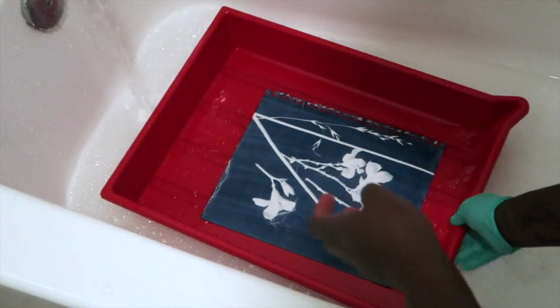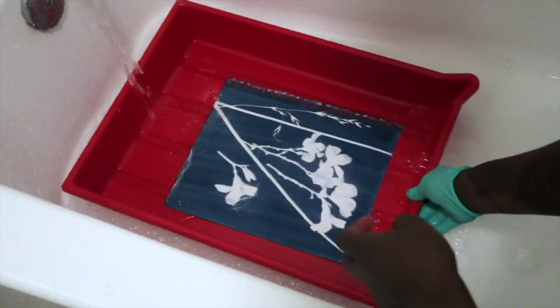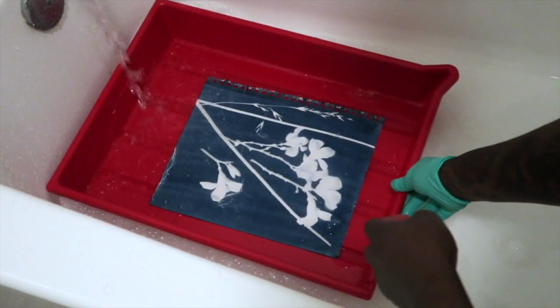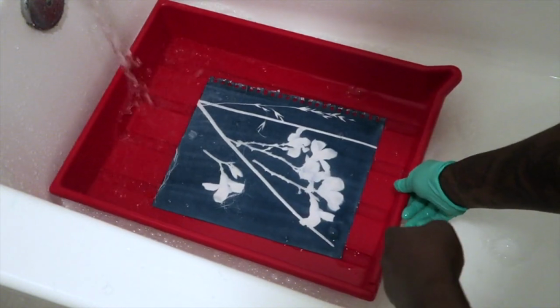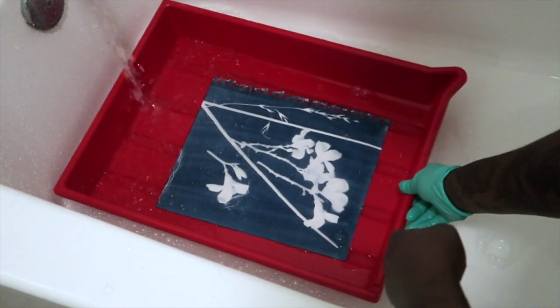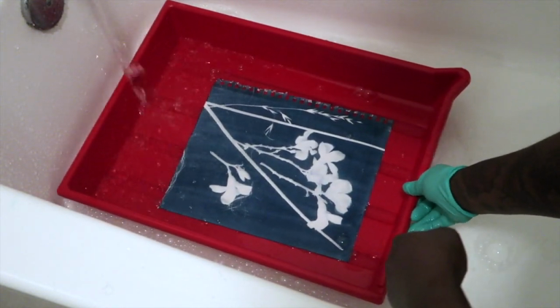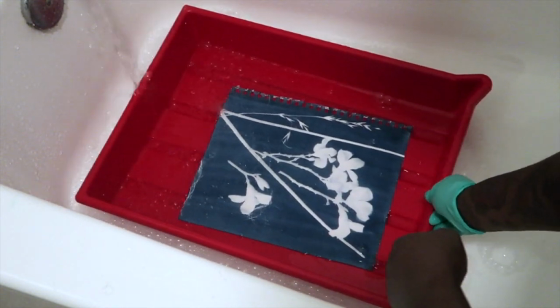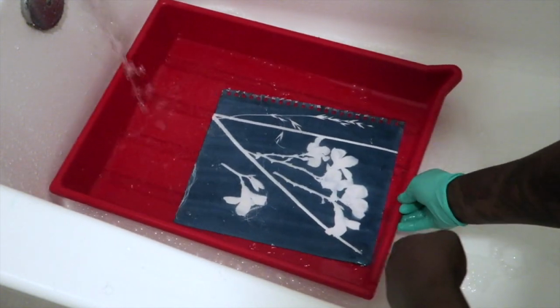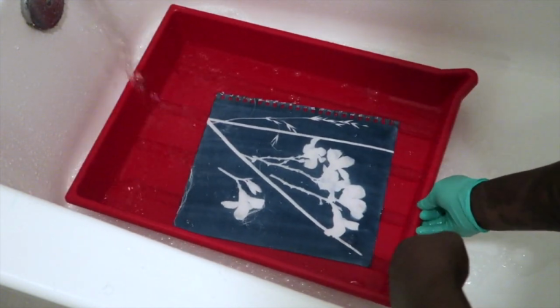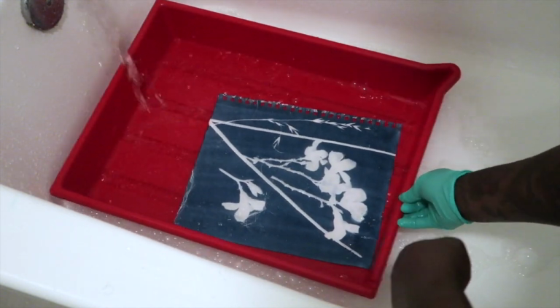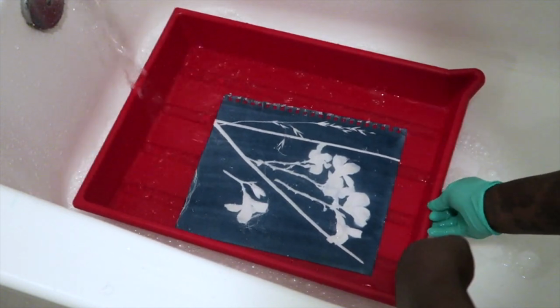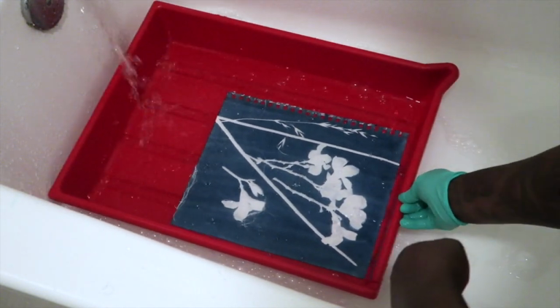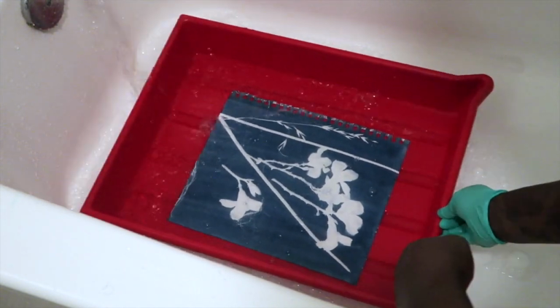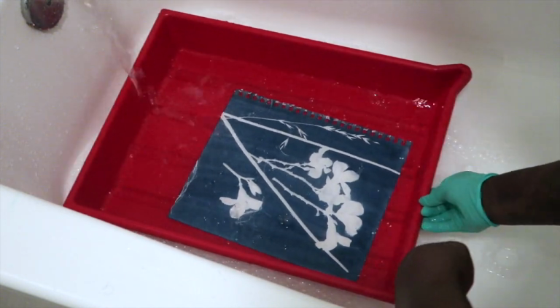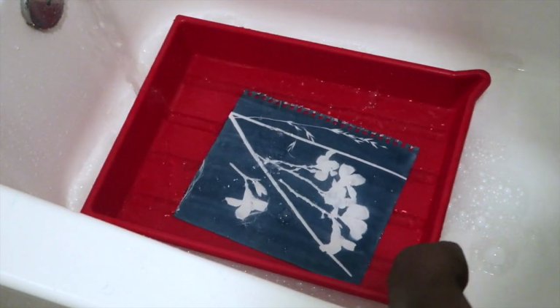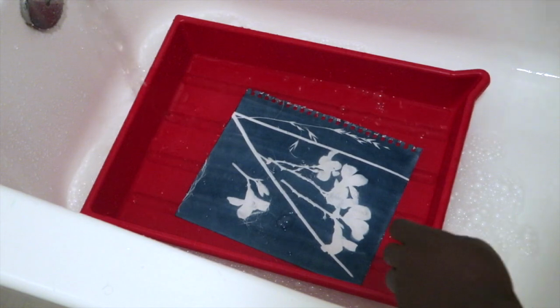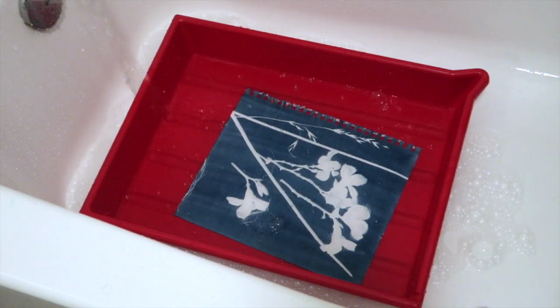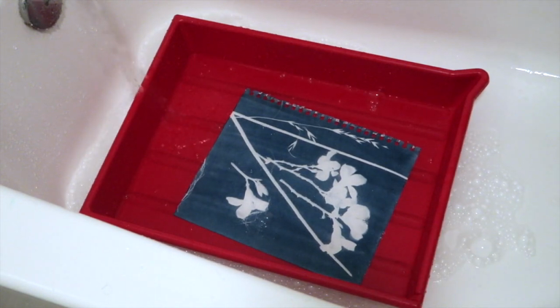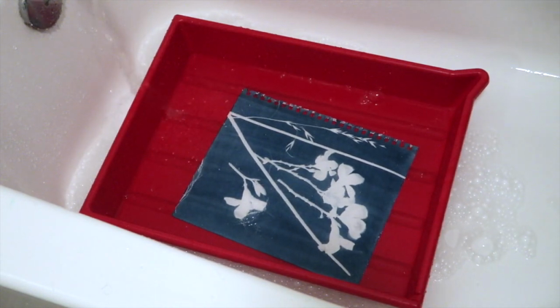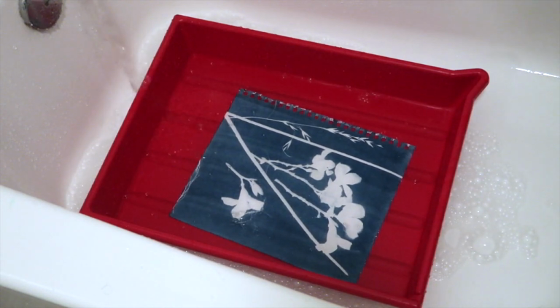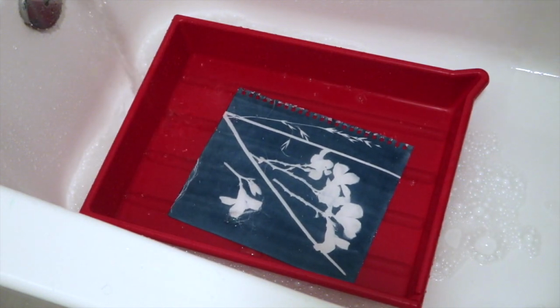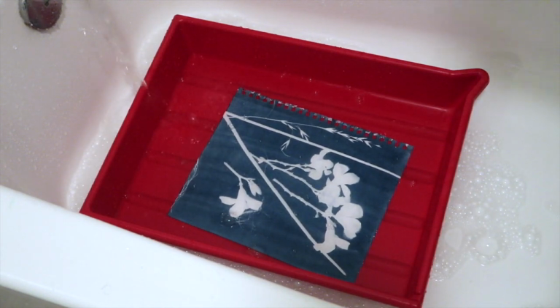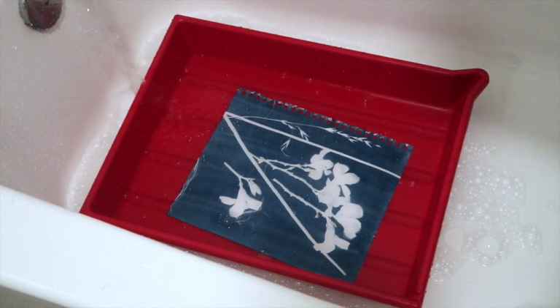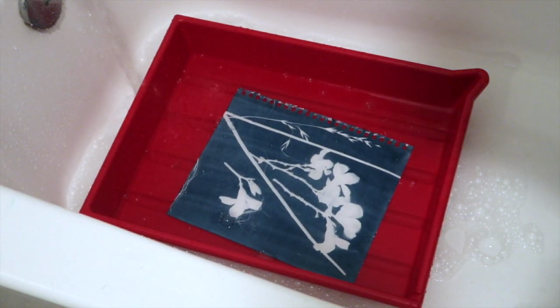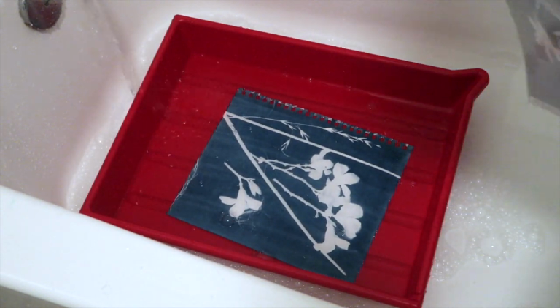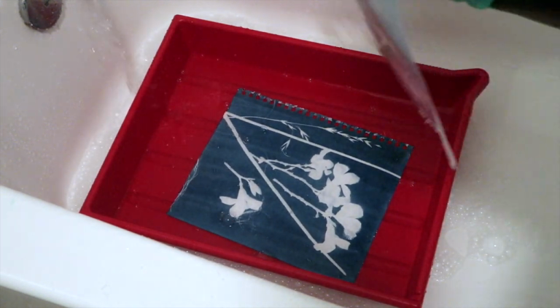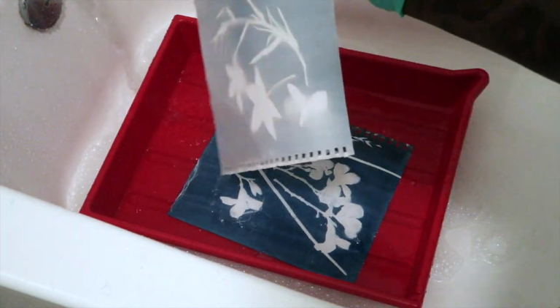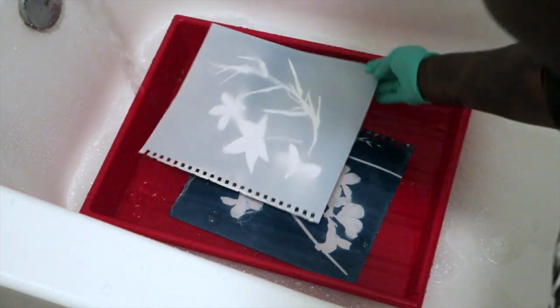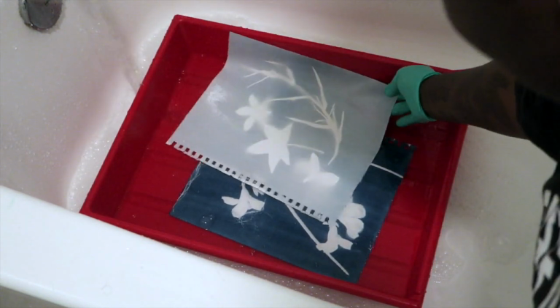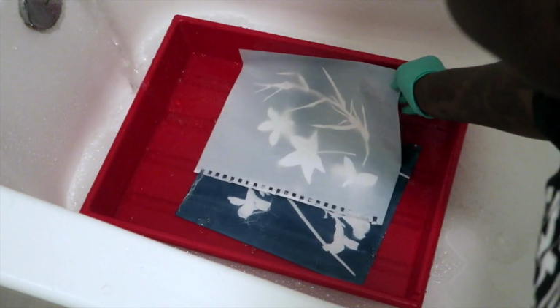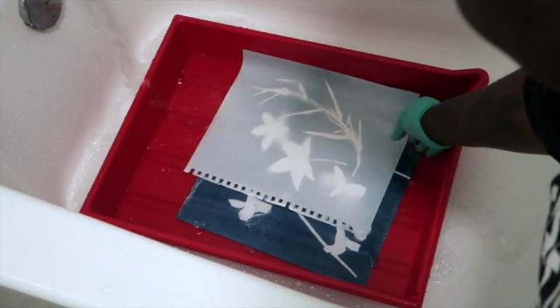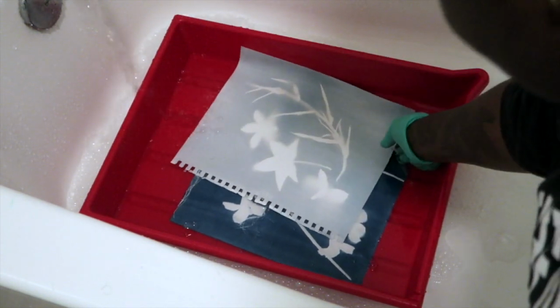Now you want to wash the print a second time. I'll run this wash for roughly 15 minutes — again using slightly cold water, and remember to agitate the tray.